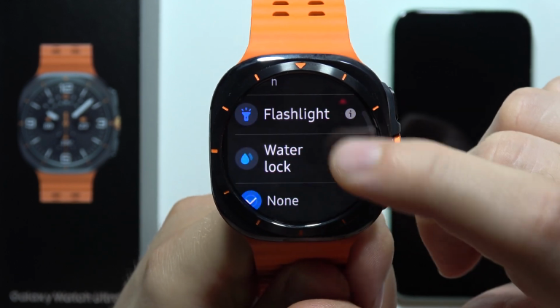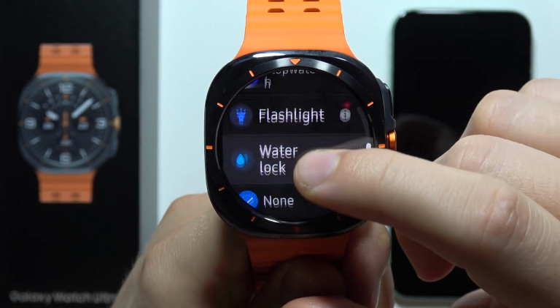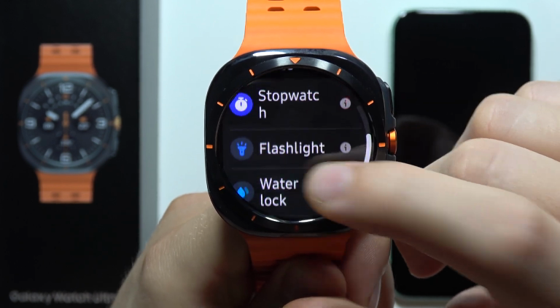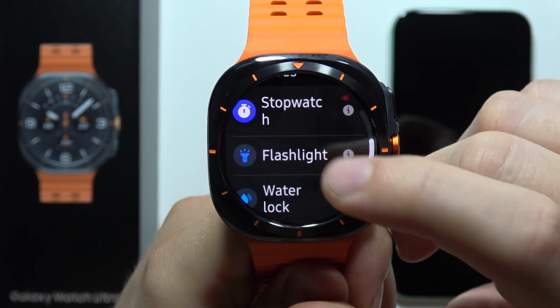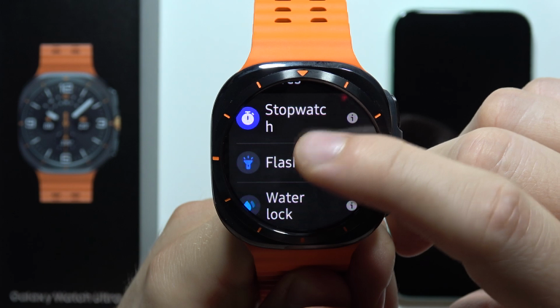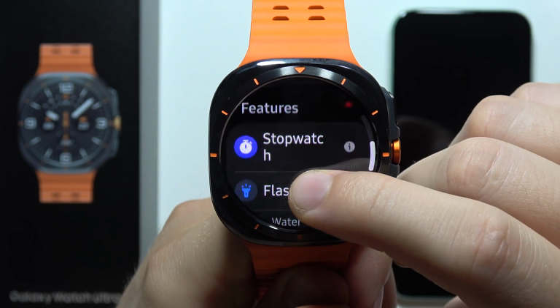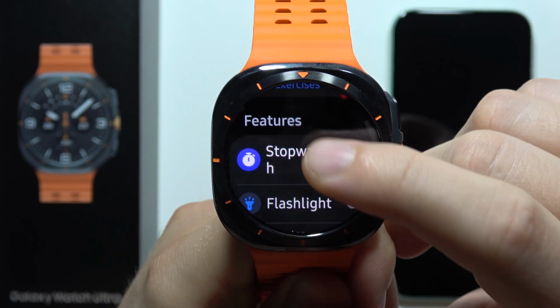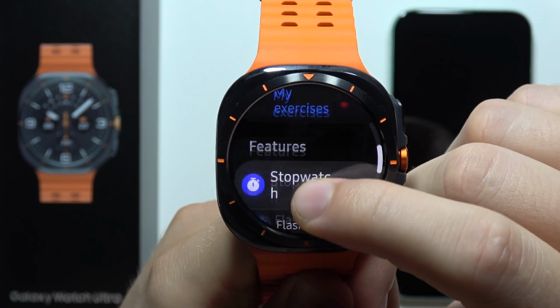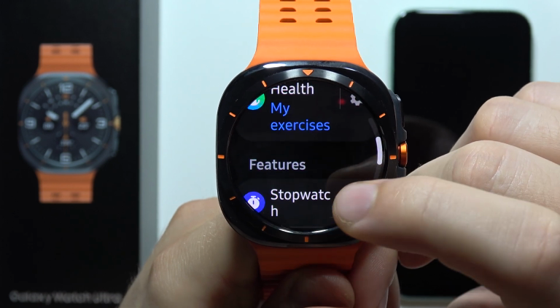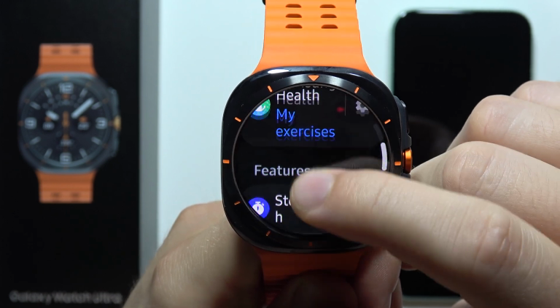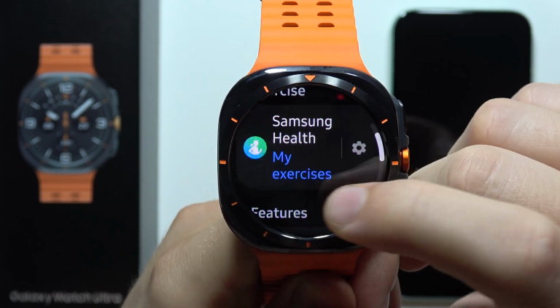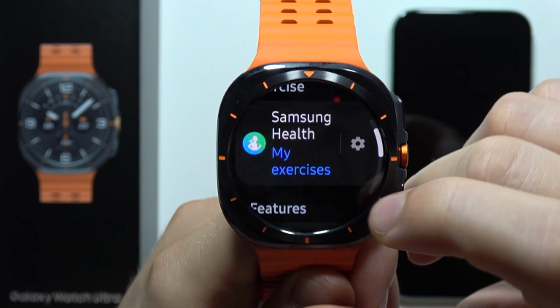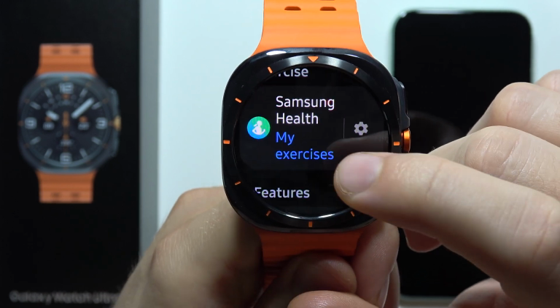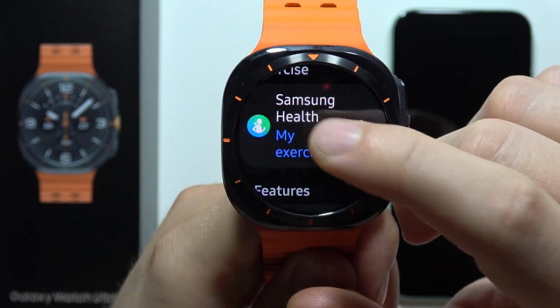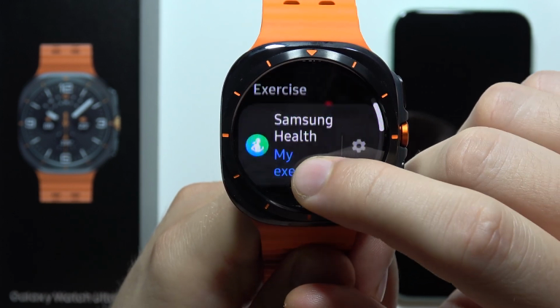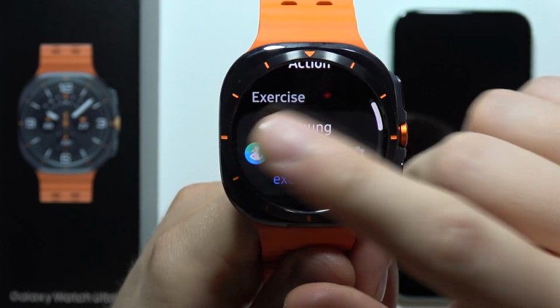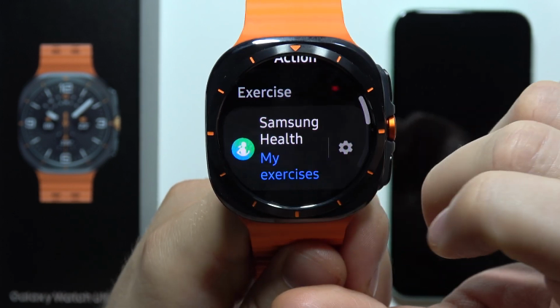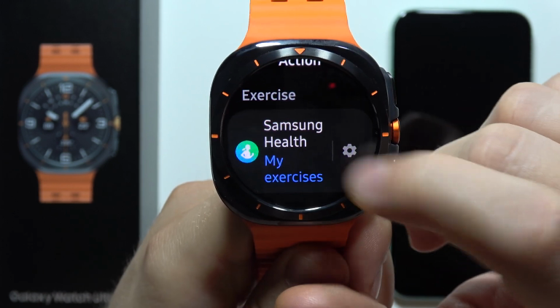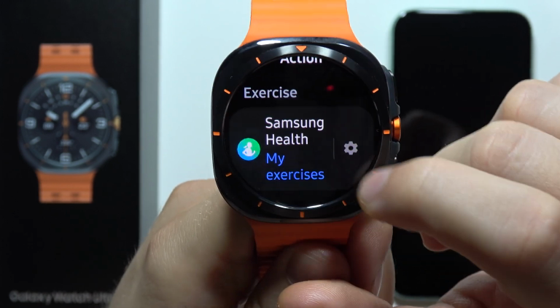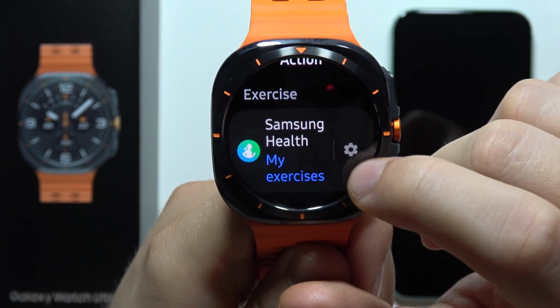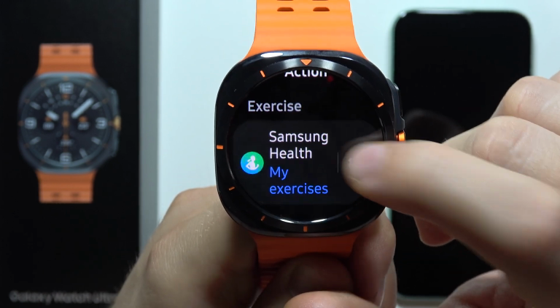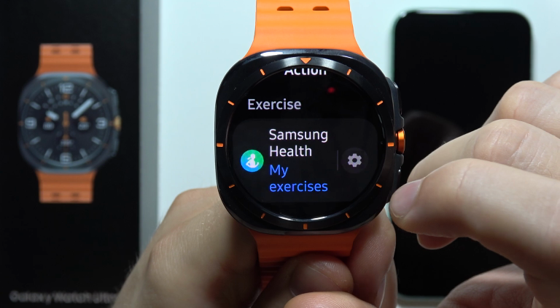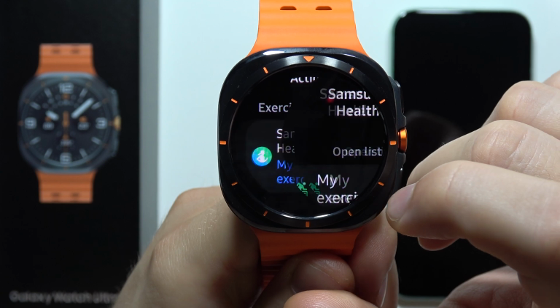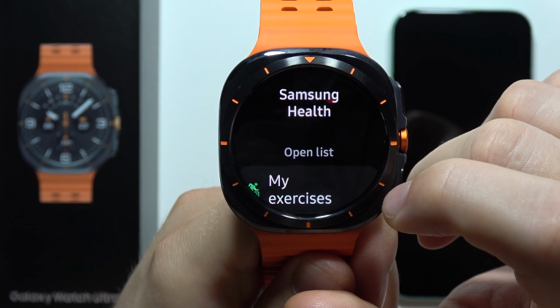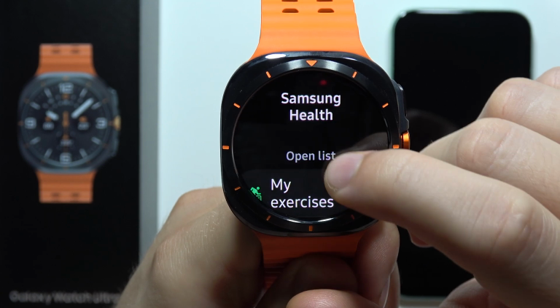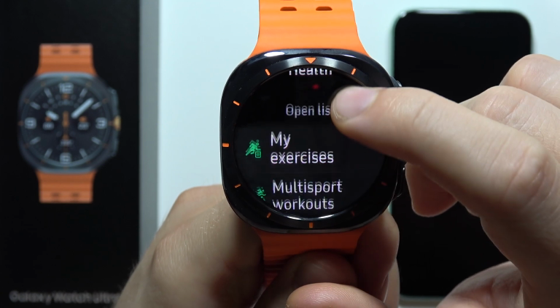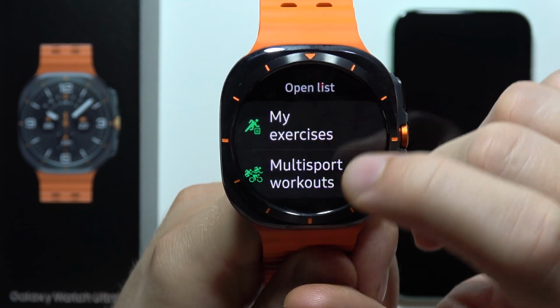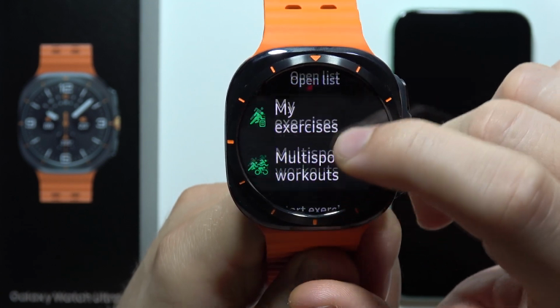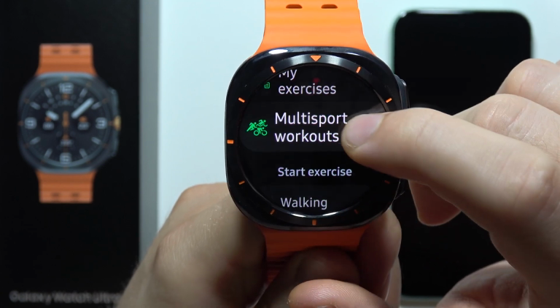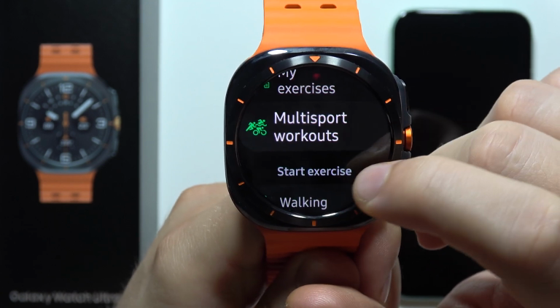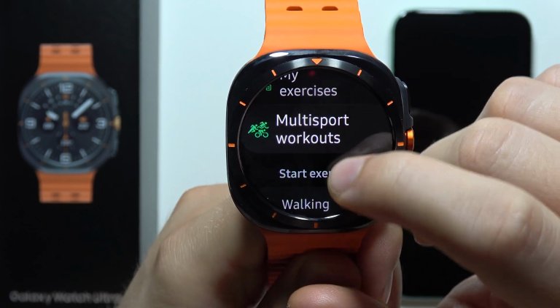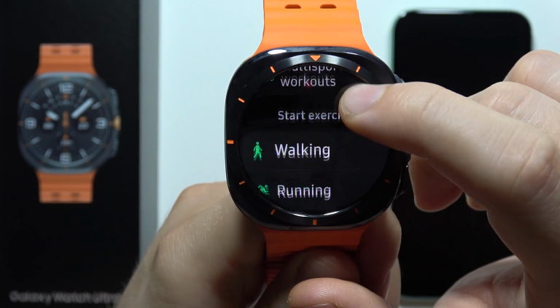The available options include waterlock mode, flashlight, stopwatch, and also Samsung Health functions. You get access to various exercises and multi-sport workouts.